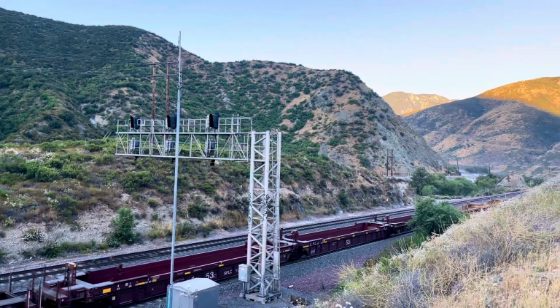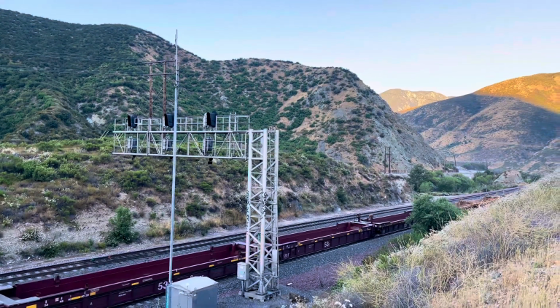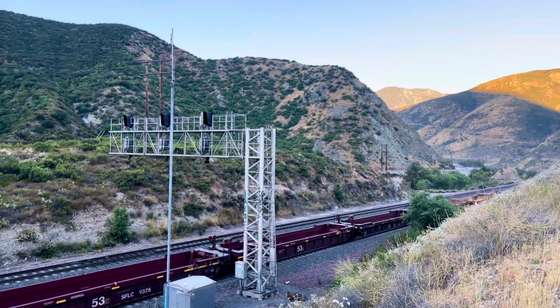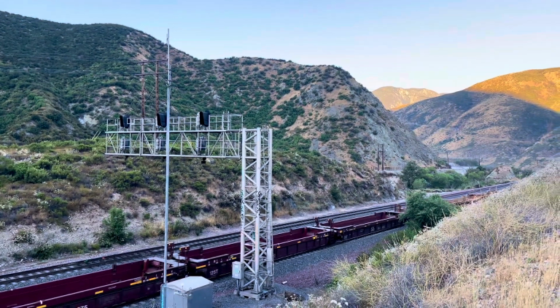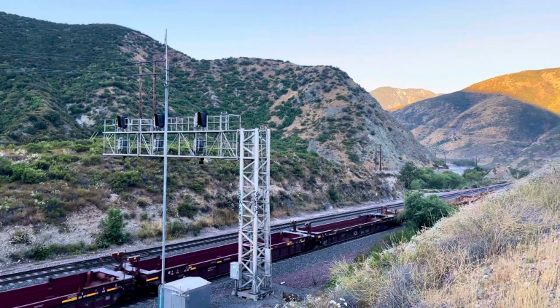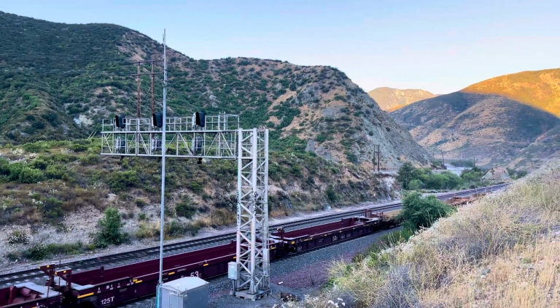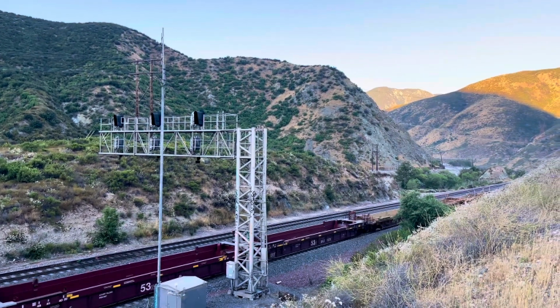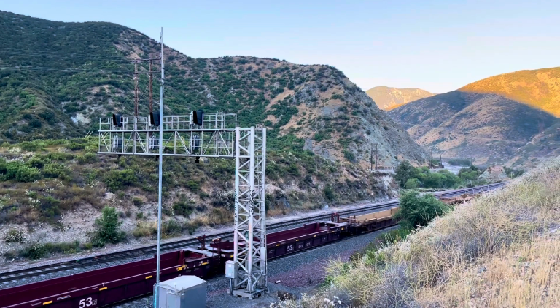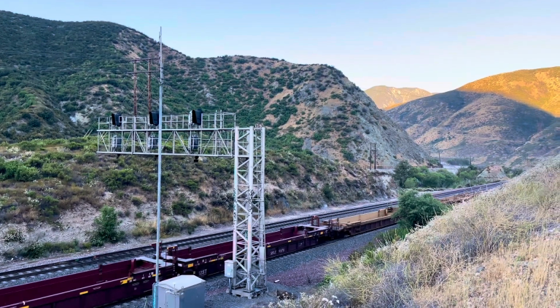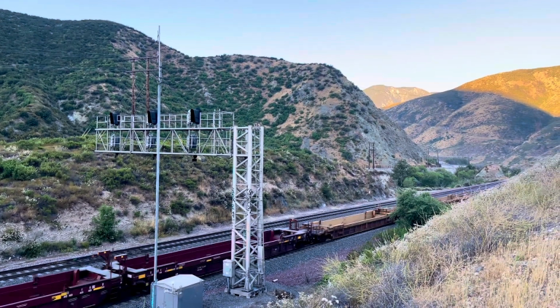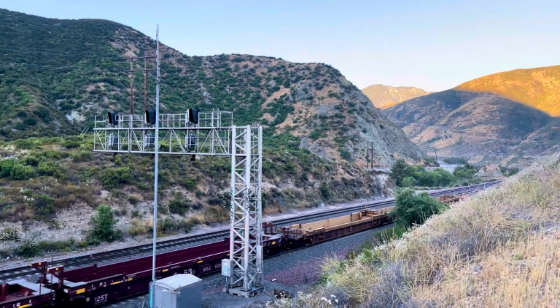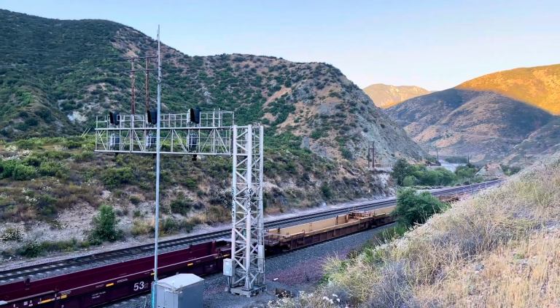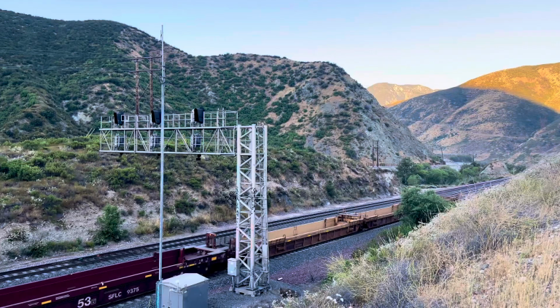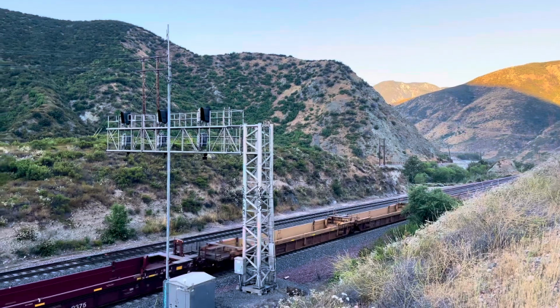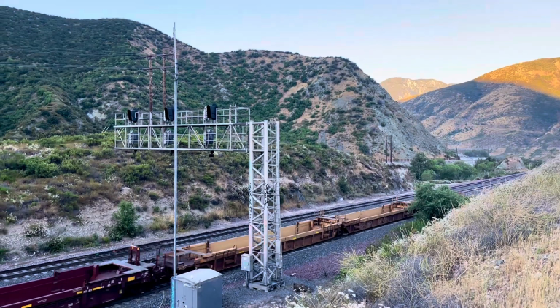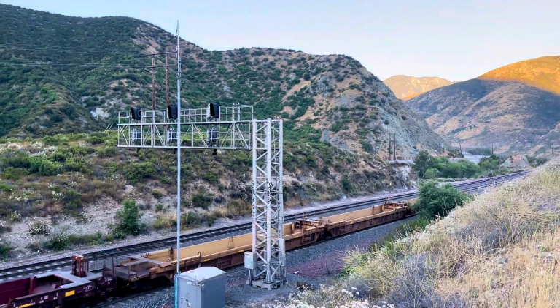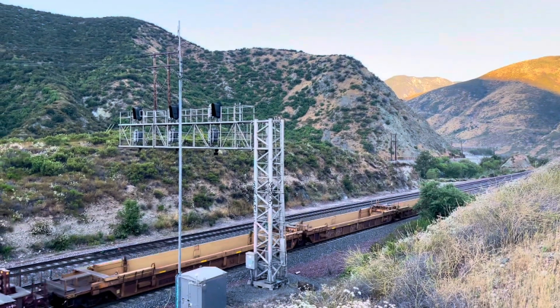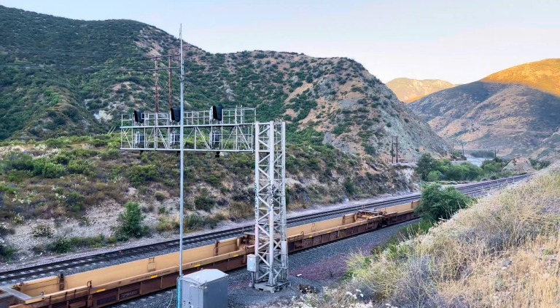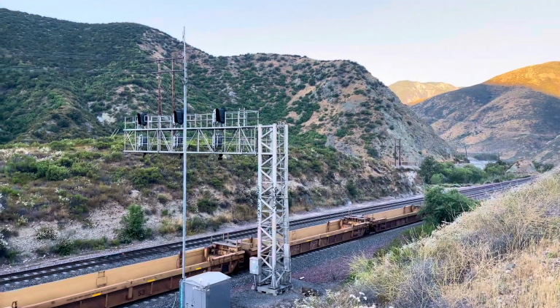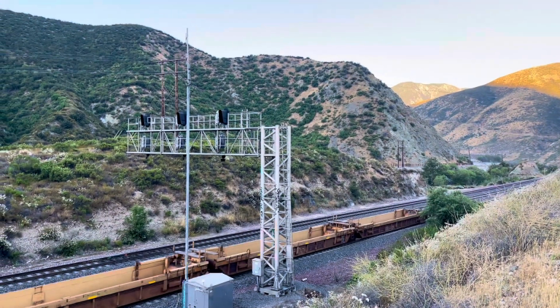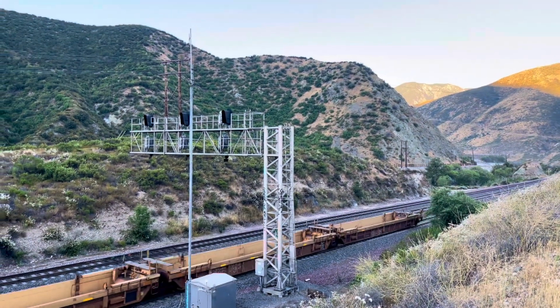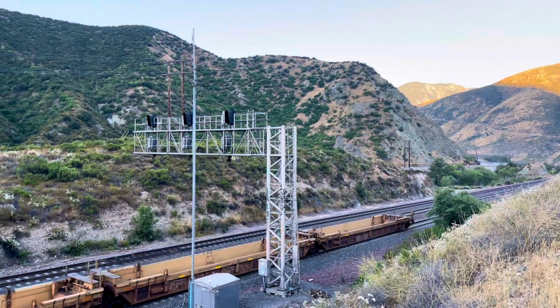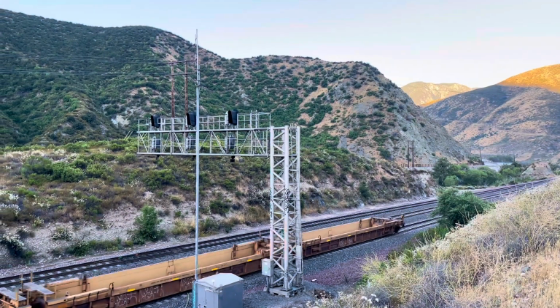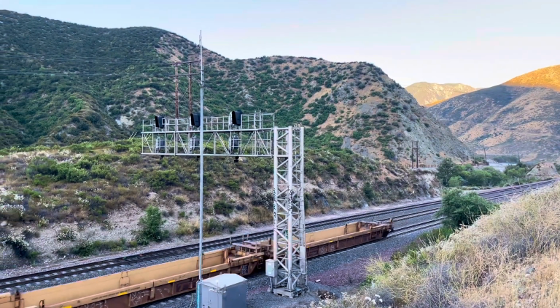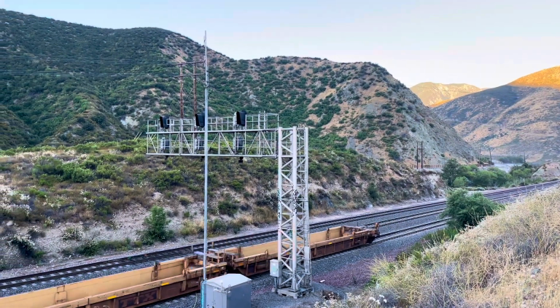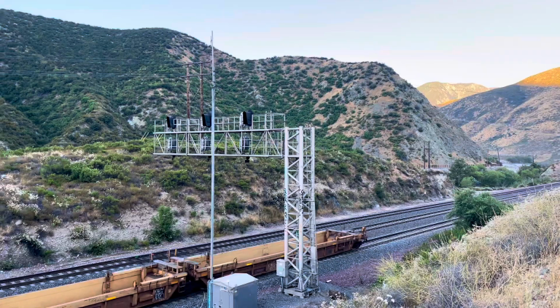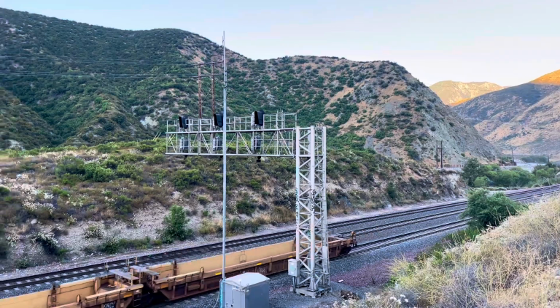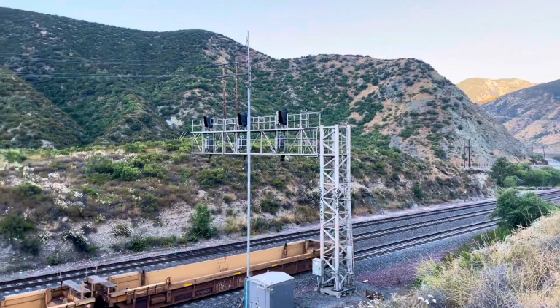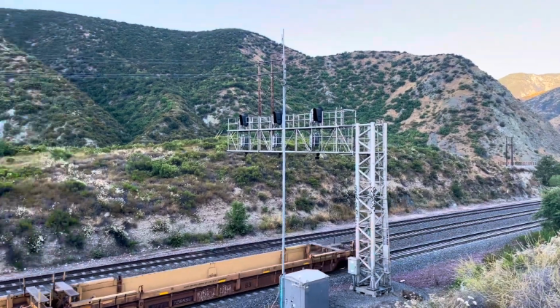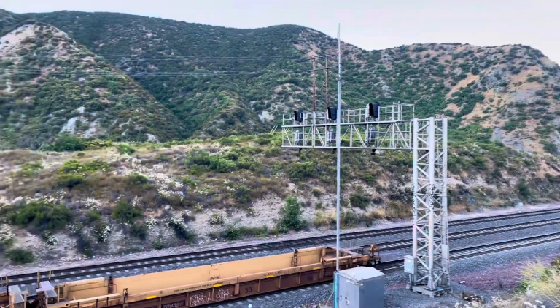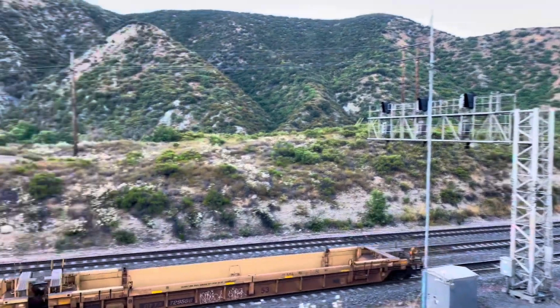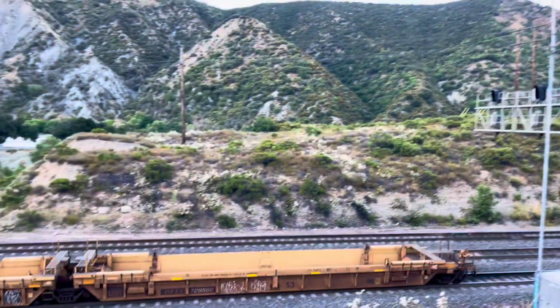The sun is getting ready to come over the mountain. That furthest mountain out there is Timber Mountain — it's about 9,000 feet. We're about 3,000 here, maybe.